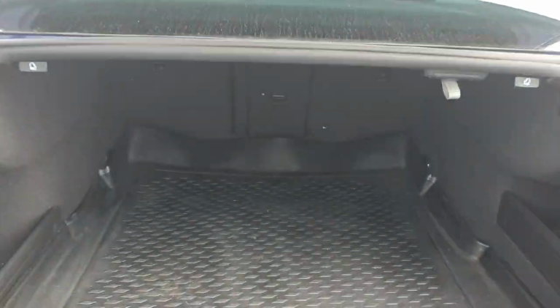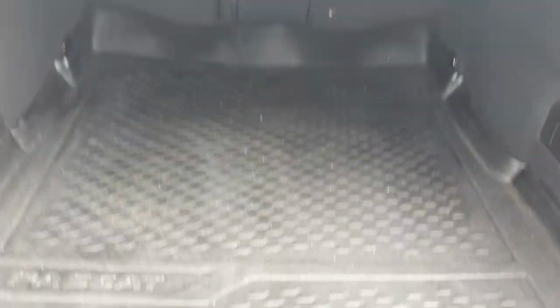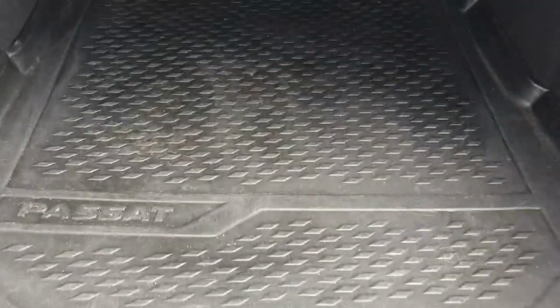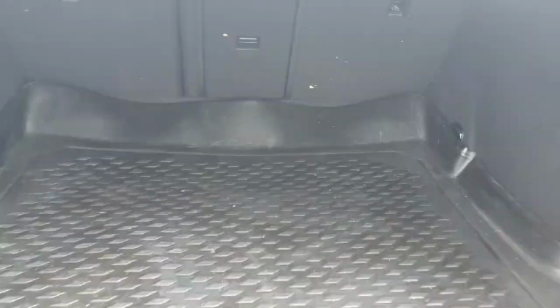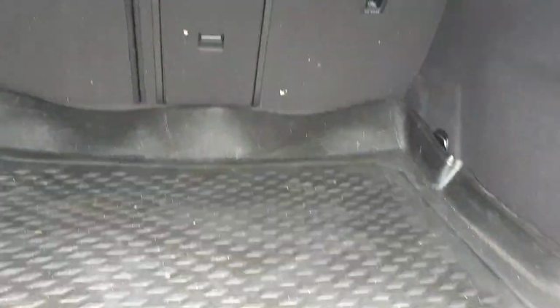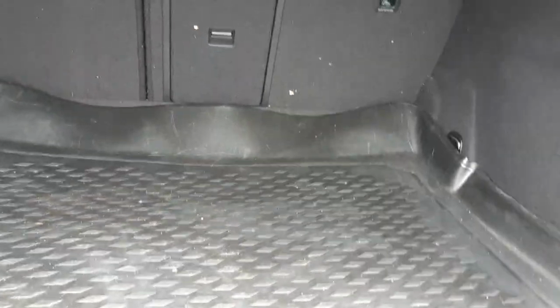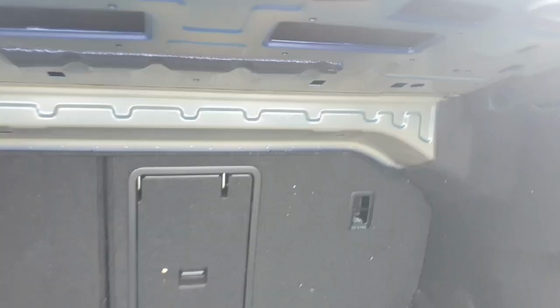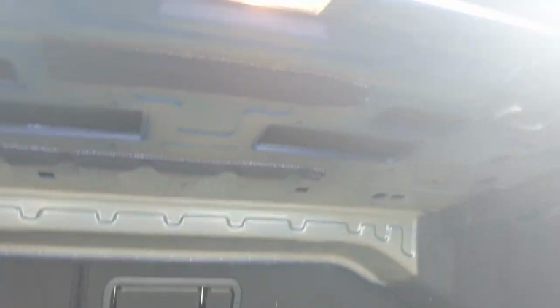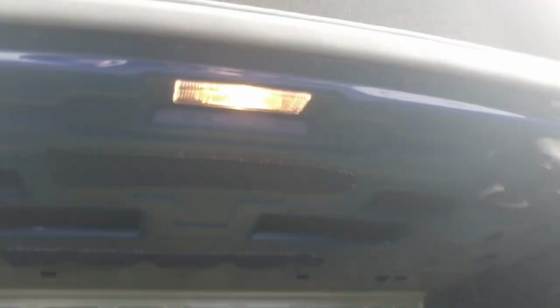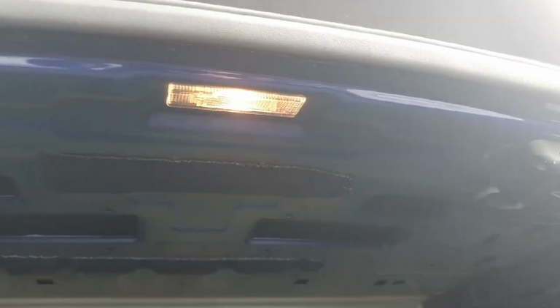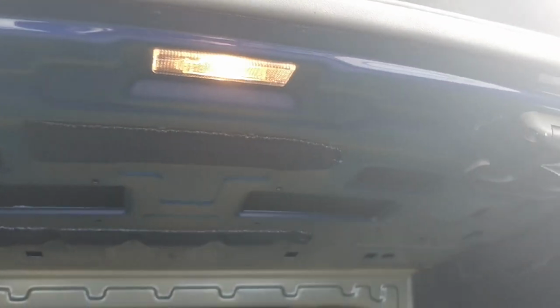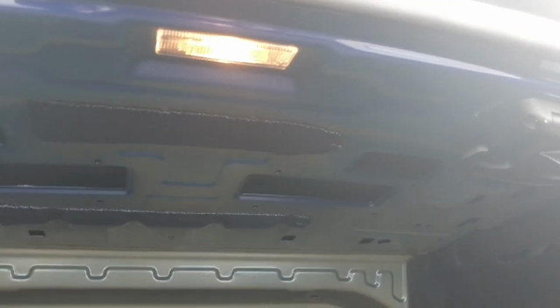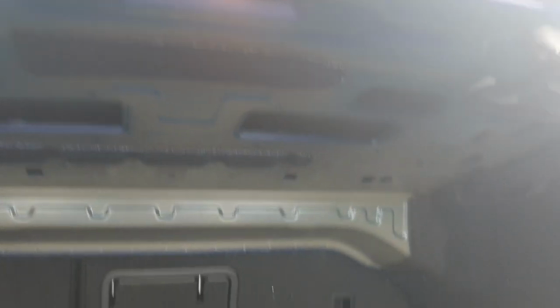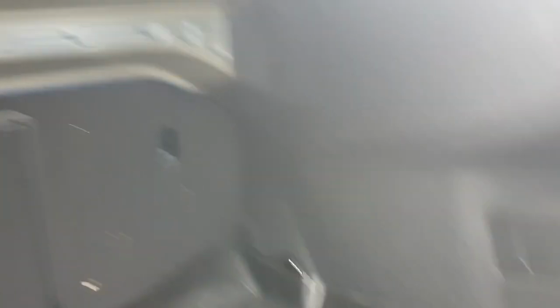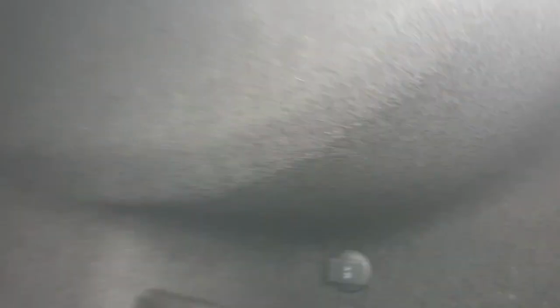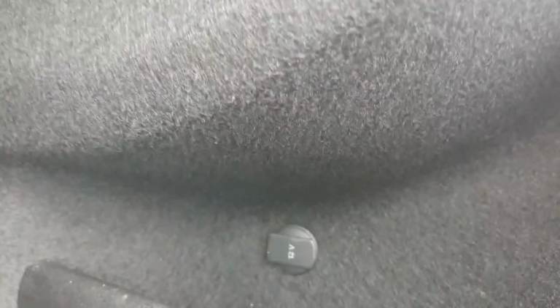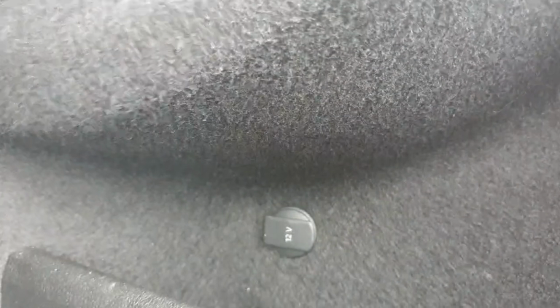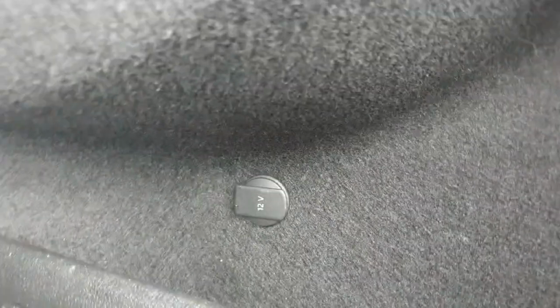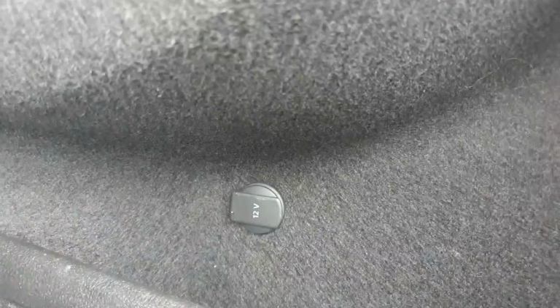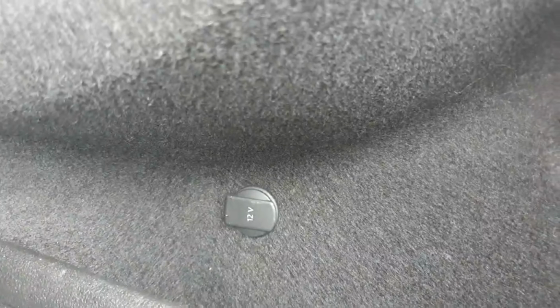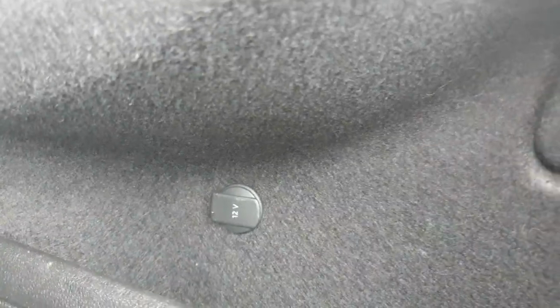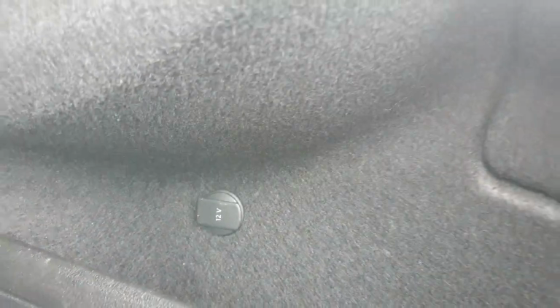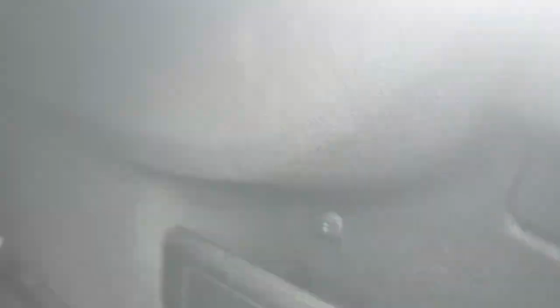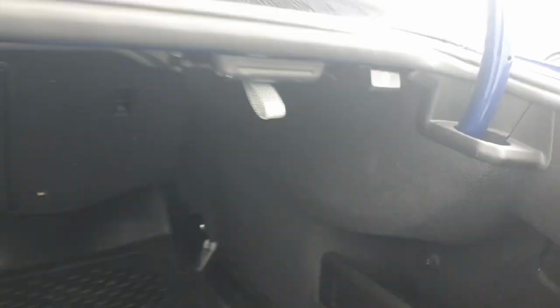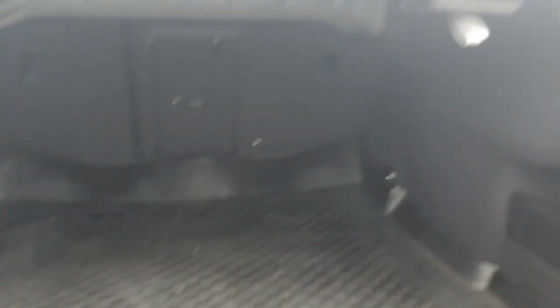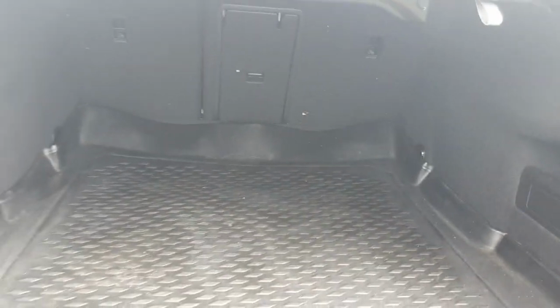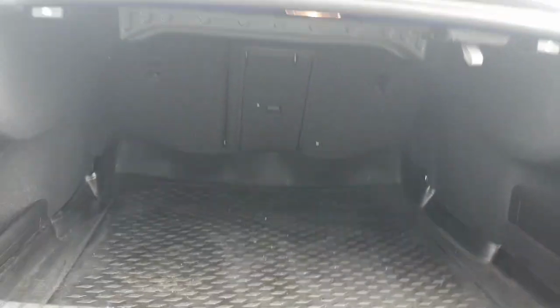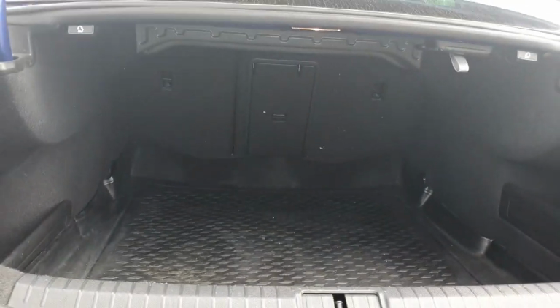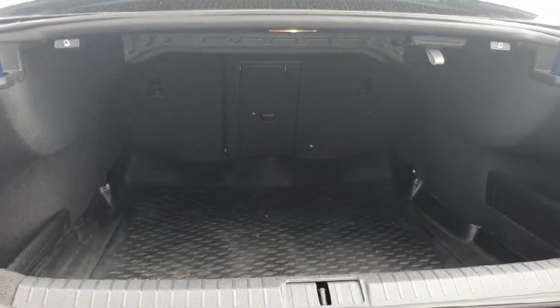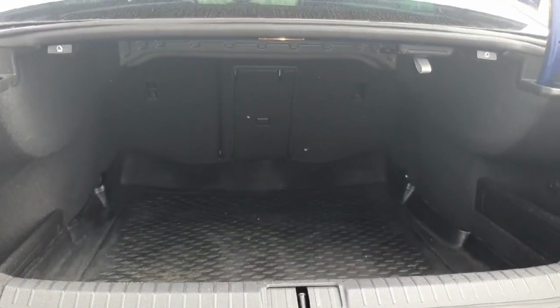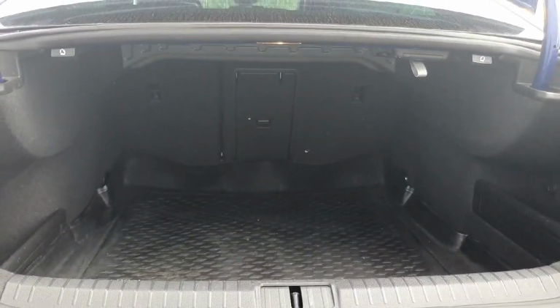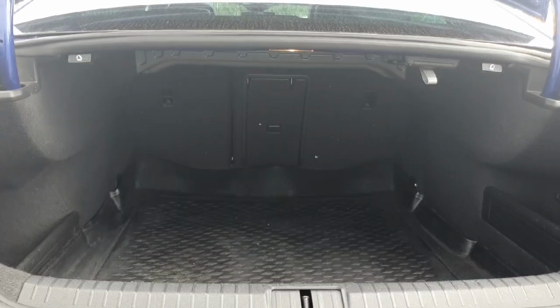As you can see we do have plenty of storage space. Just above here we have our boot light so we can see our goods at night time. Just on the right hand side we have our 12 volt cigarette lighter. And if you did need to make some extra room, the rear seats do fall down as far as the front.